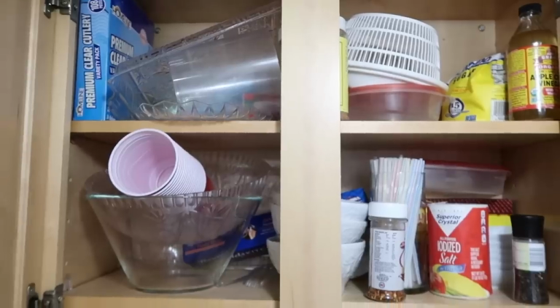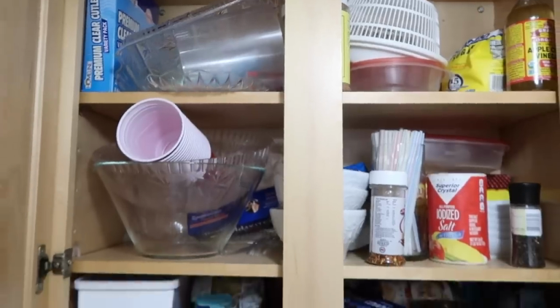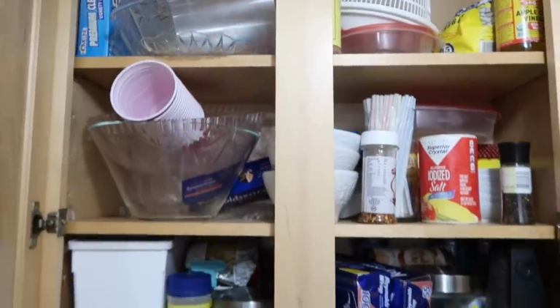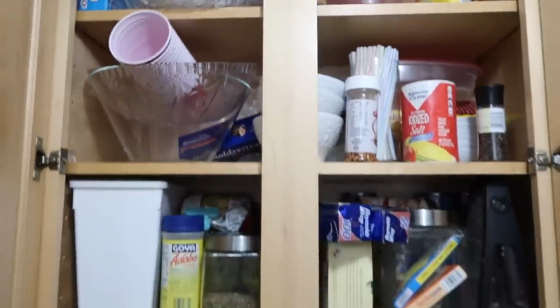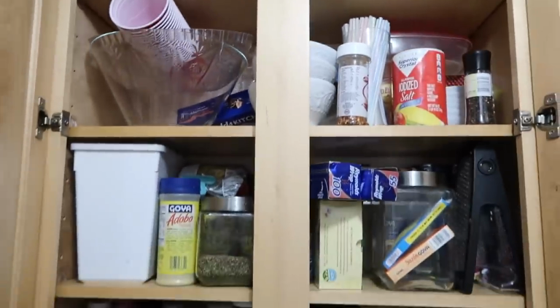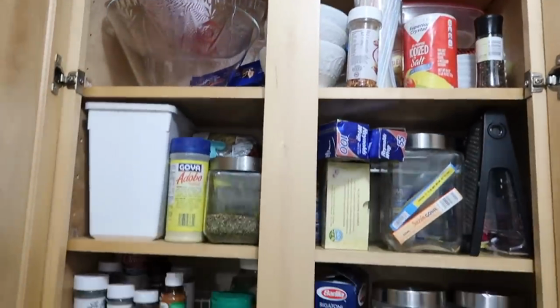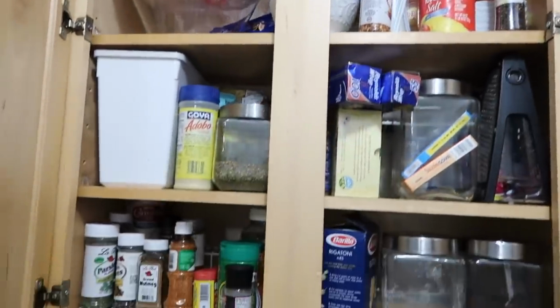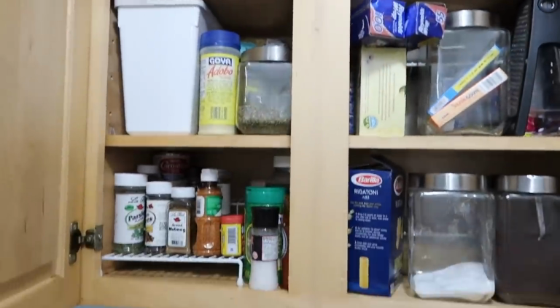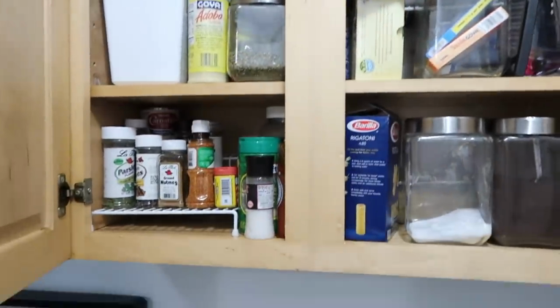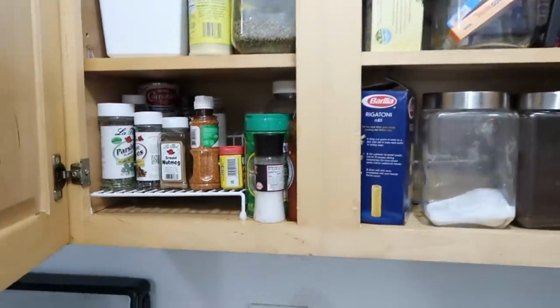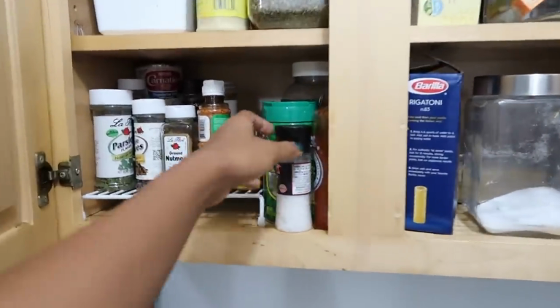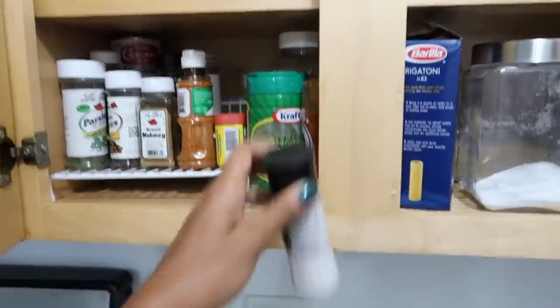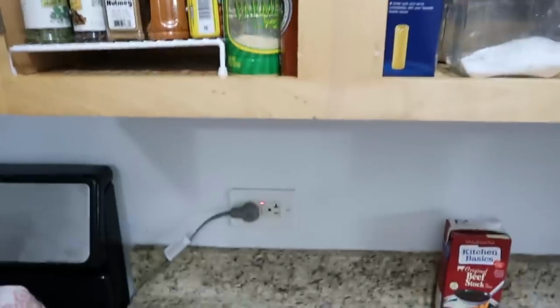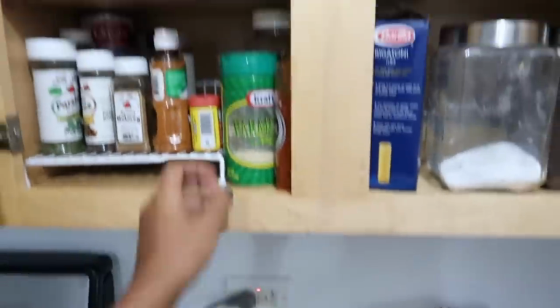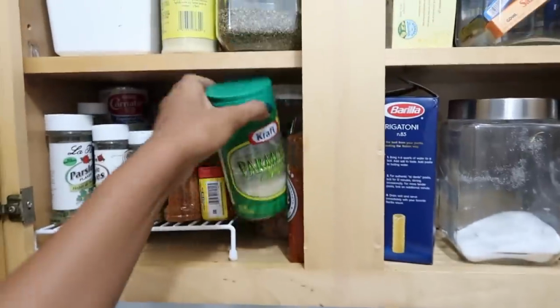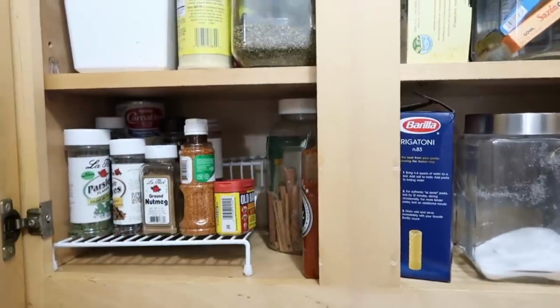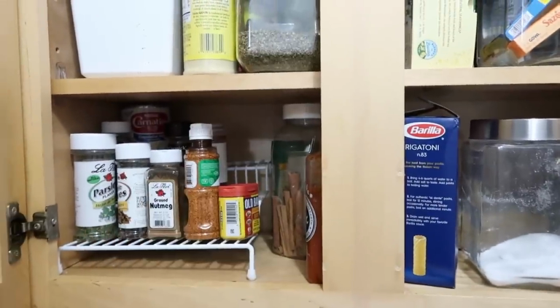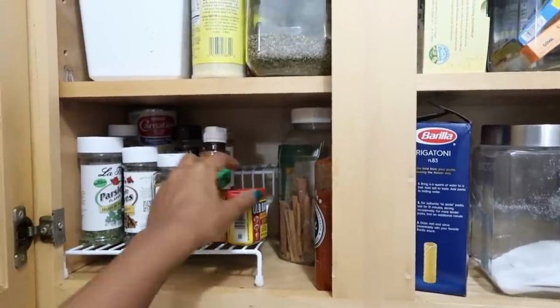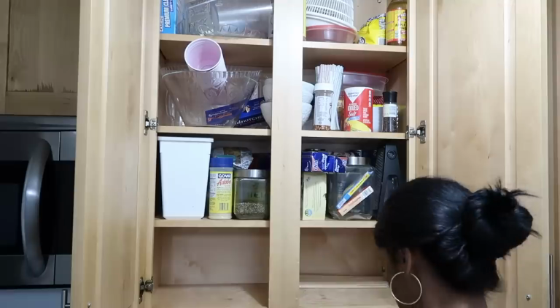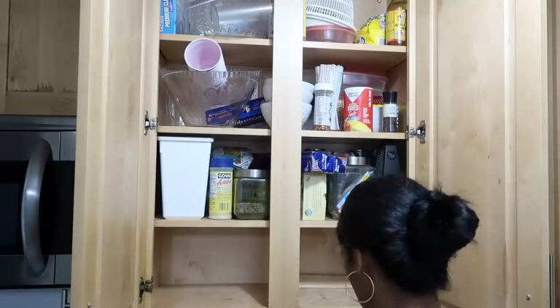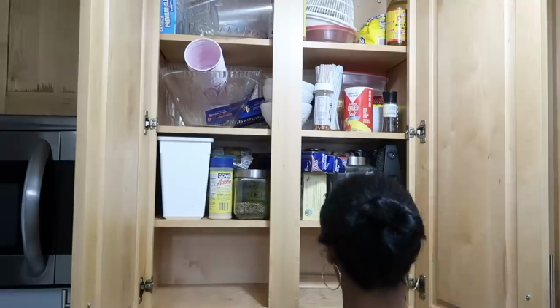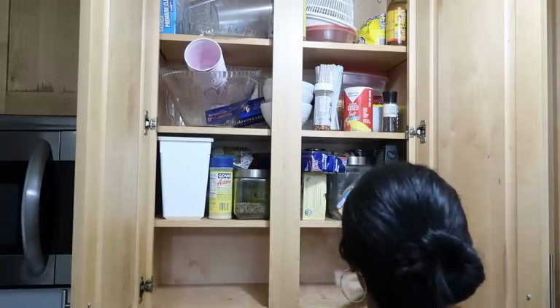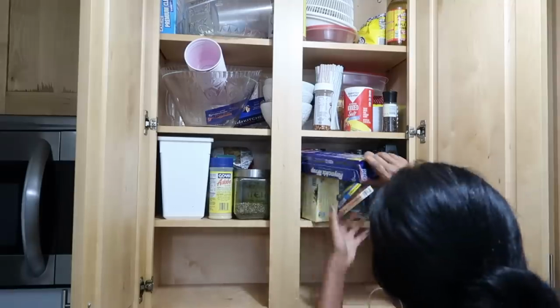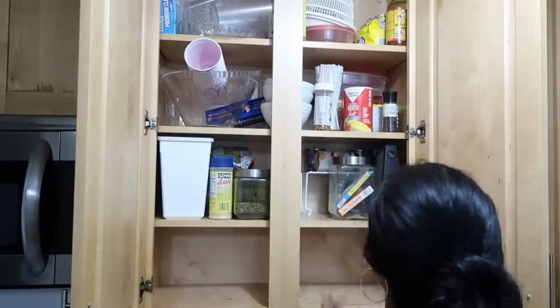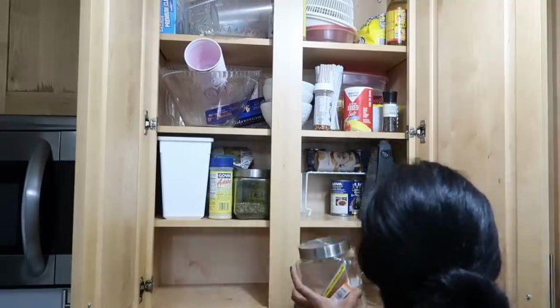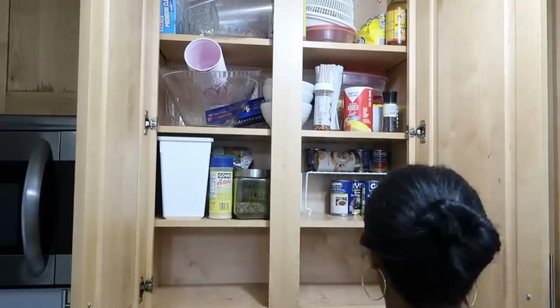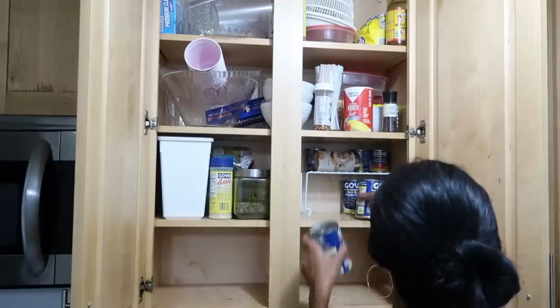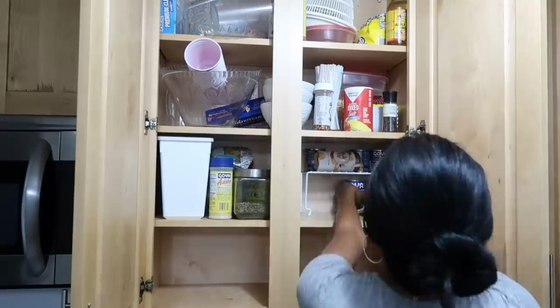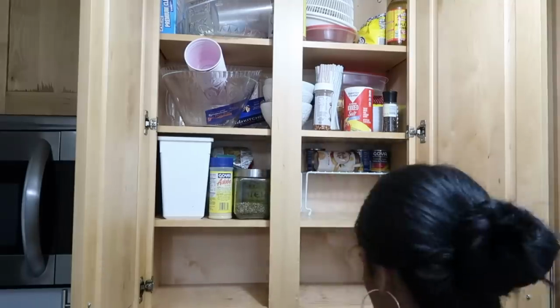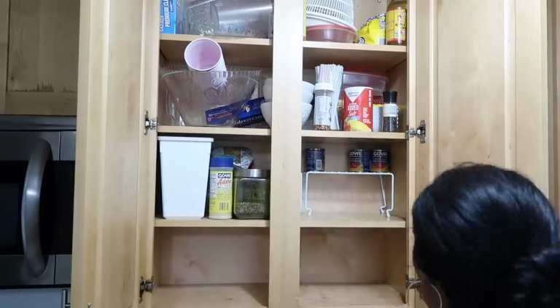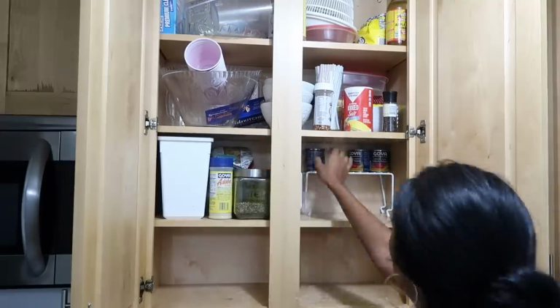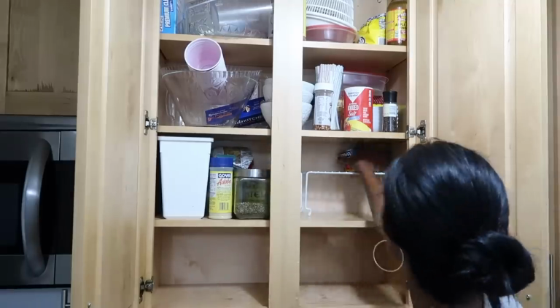For this one, again just taking everything out and starting fresh, and also getting rid of things that are expired. You guys, you have no idea how many of these were expired — so just make sure you read the expiration label!